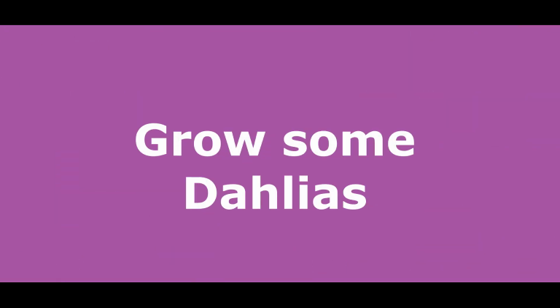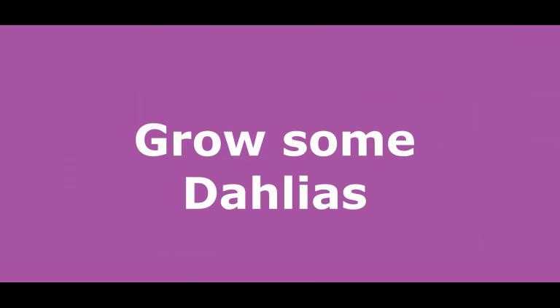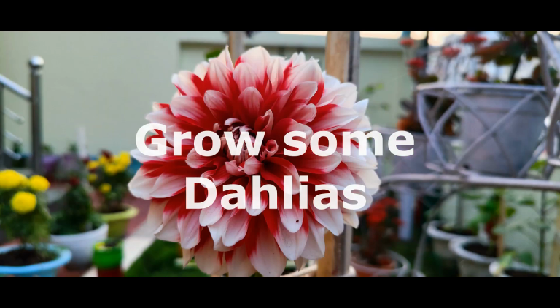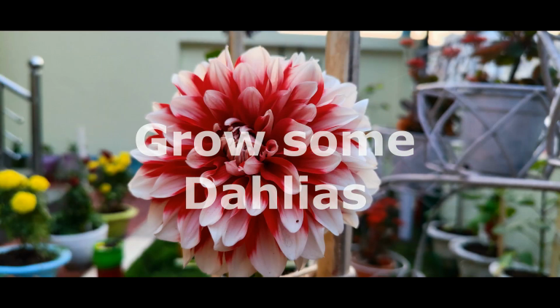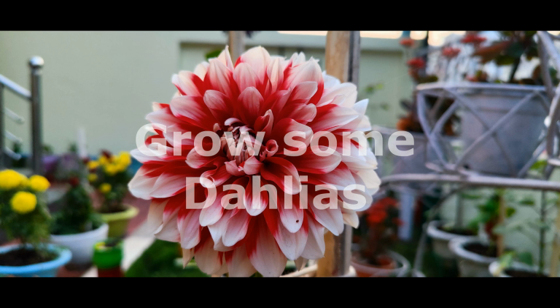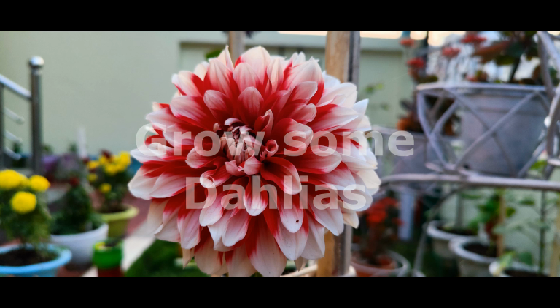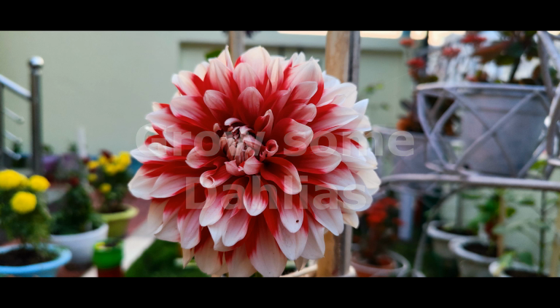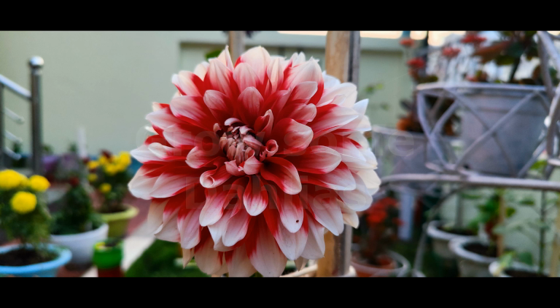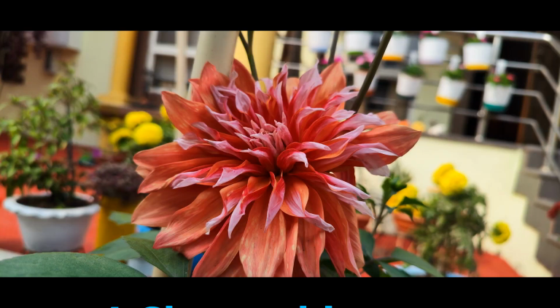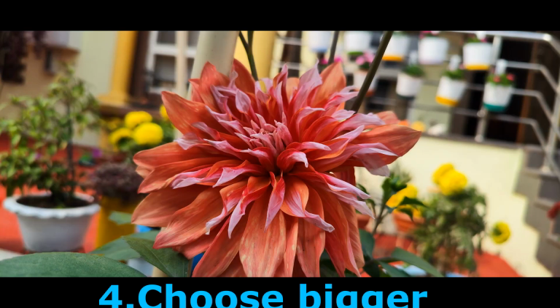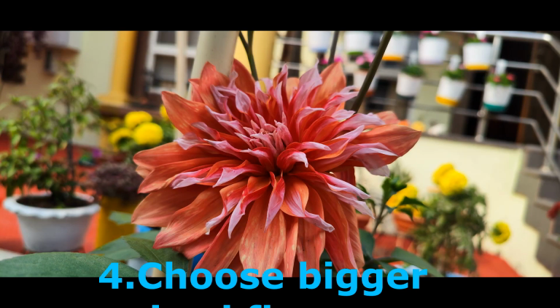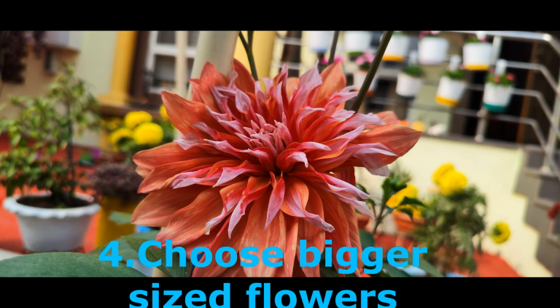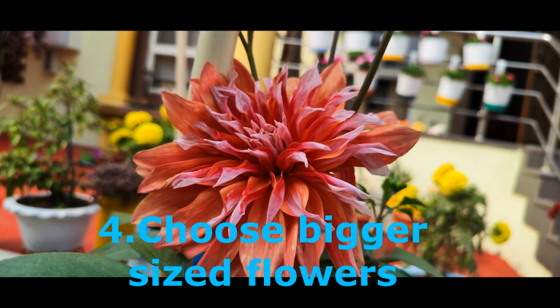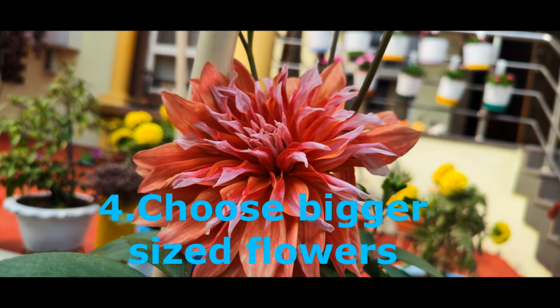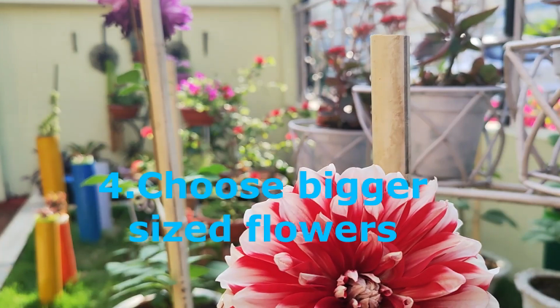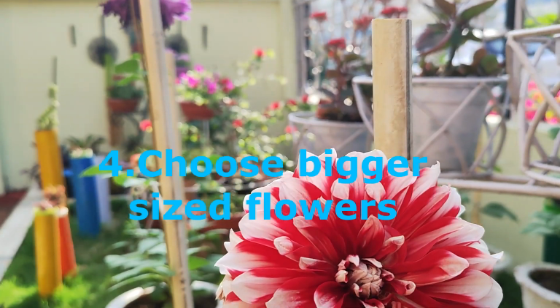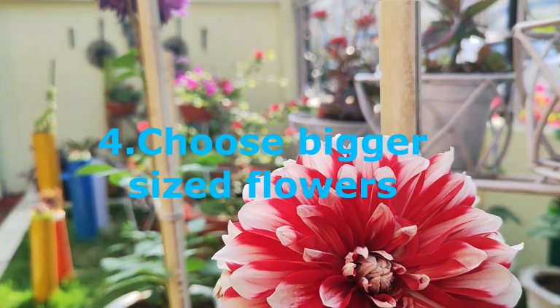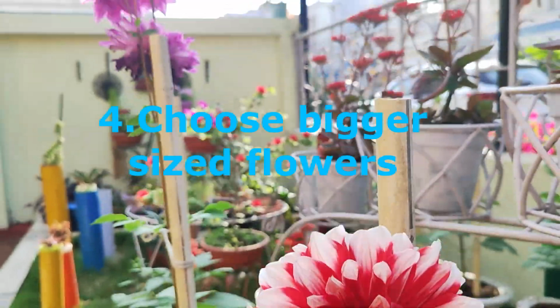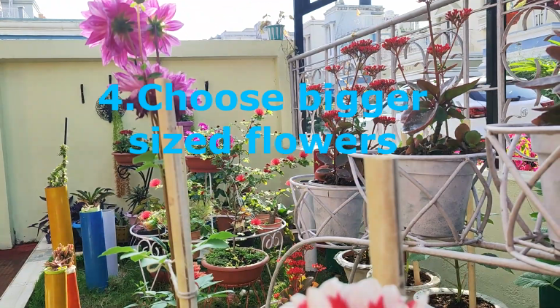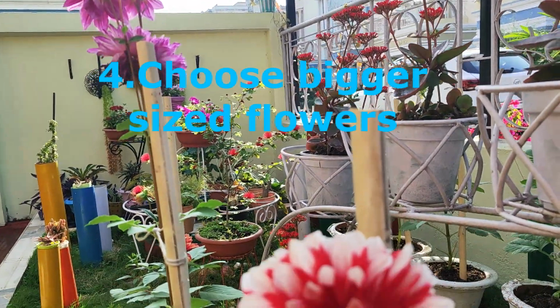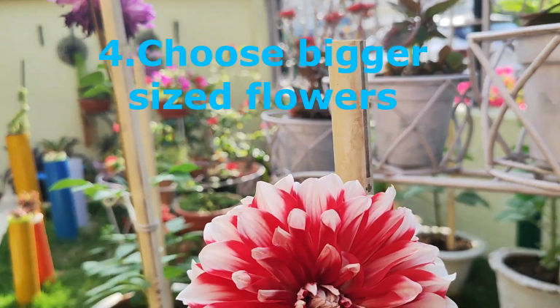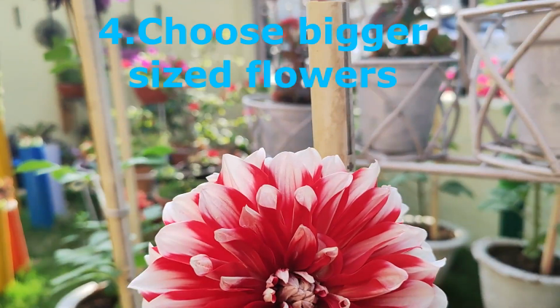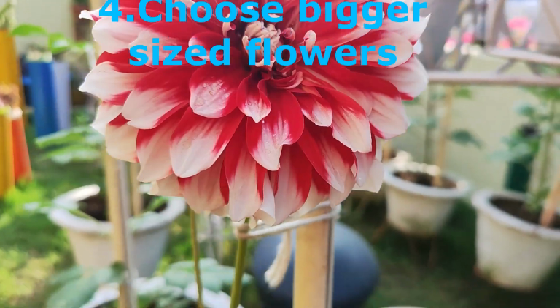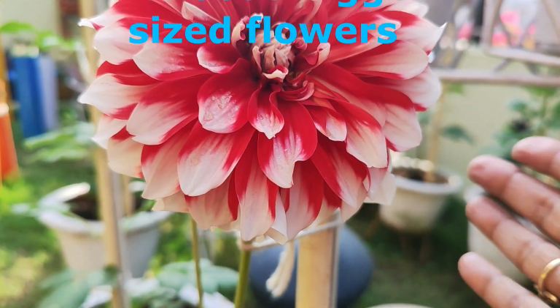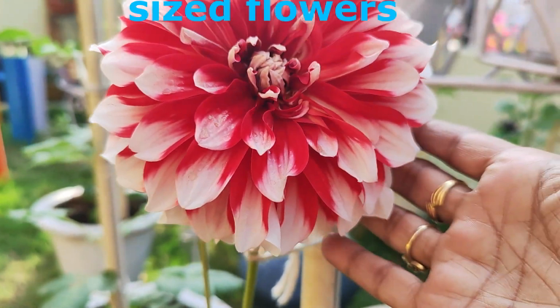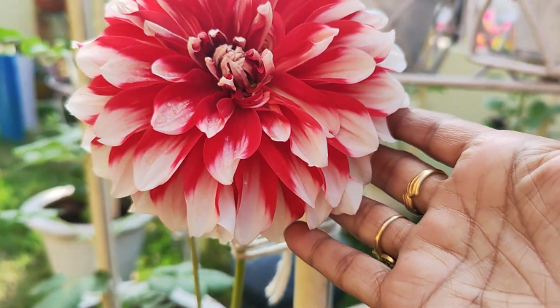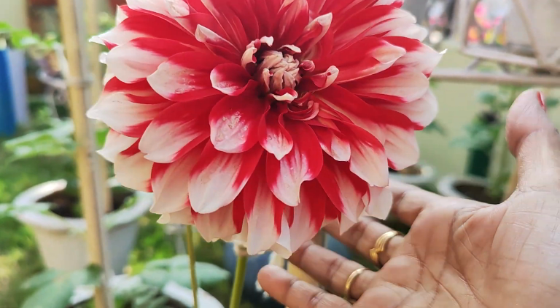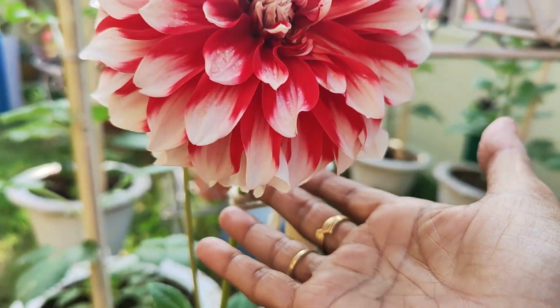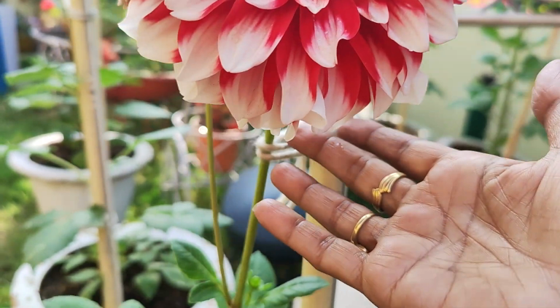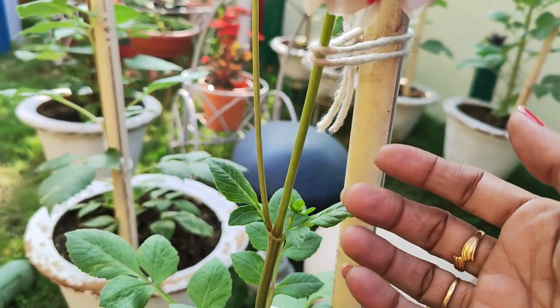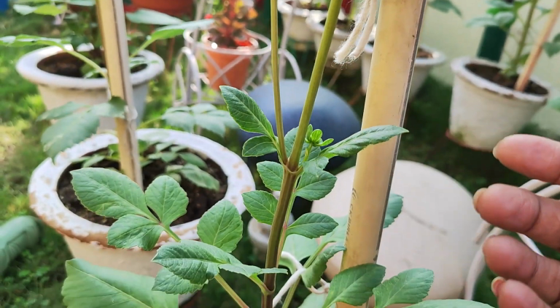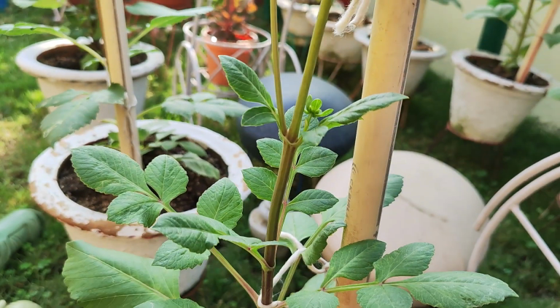Choose the bigger sized flowers just like dahlias. It creates wonder in your garden with its much bigger size and multiple colors.